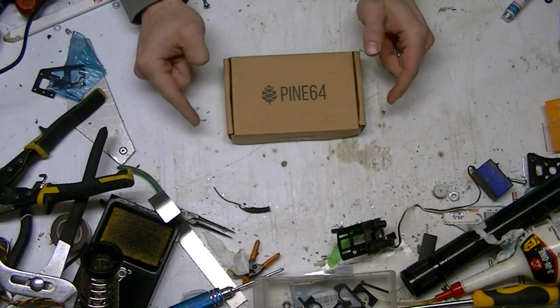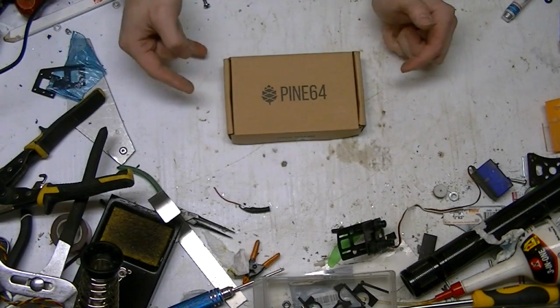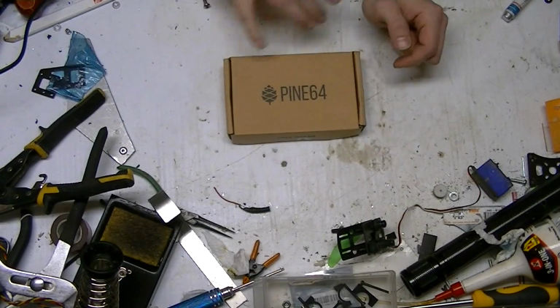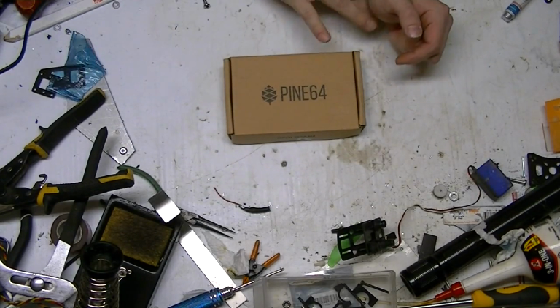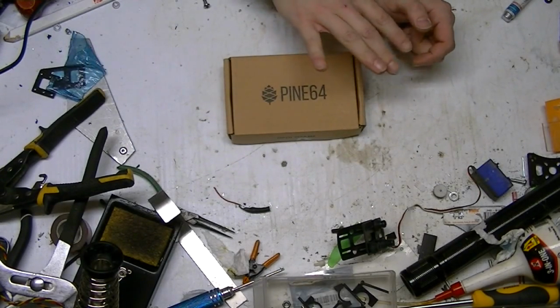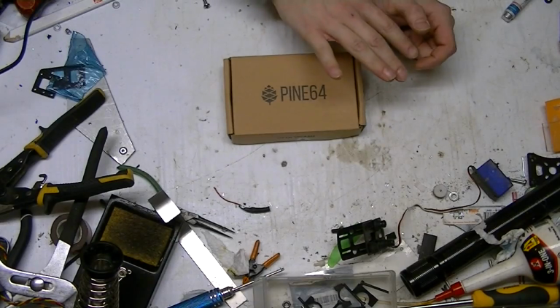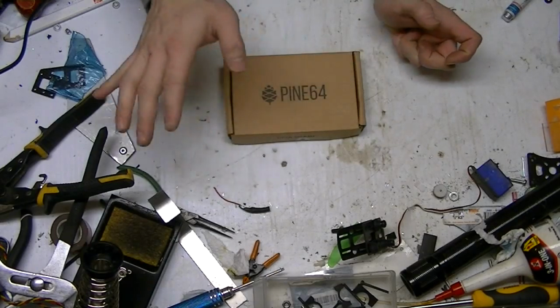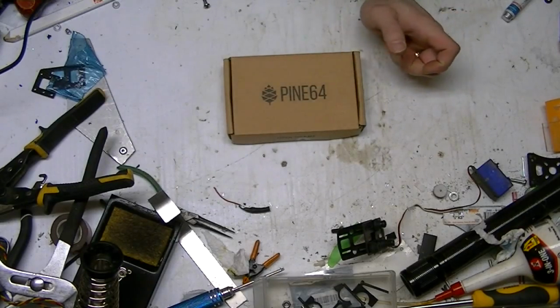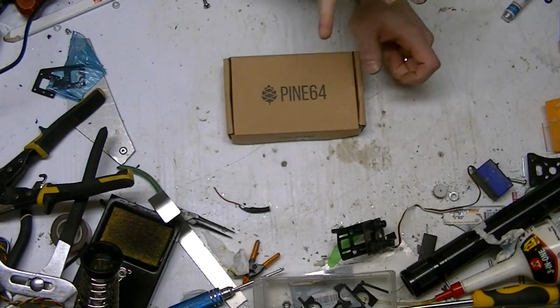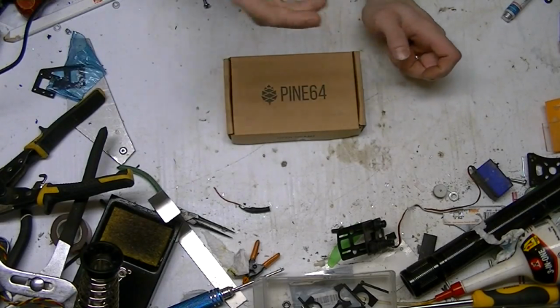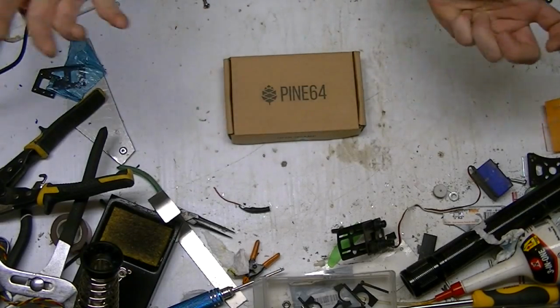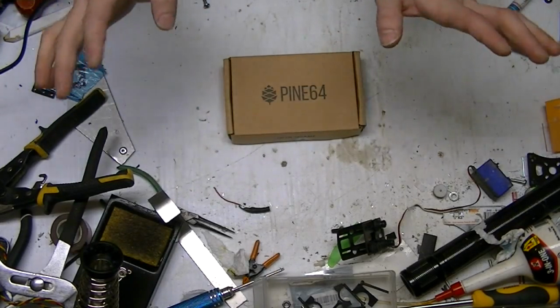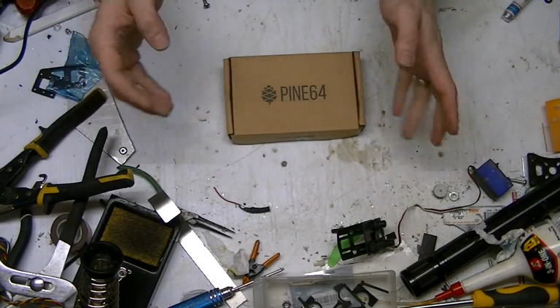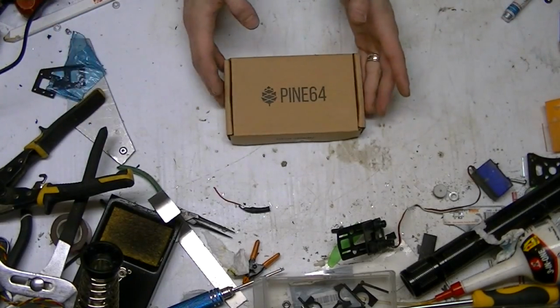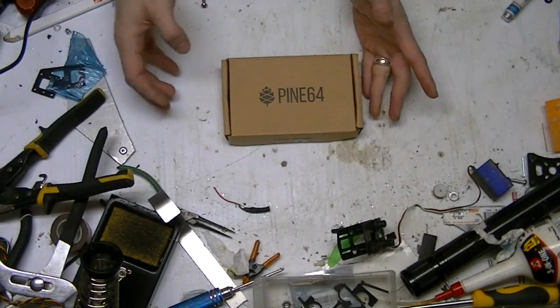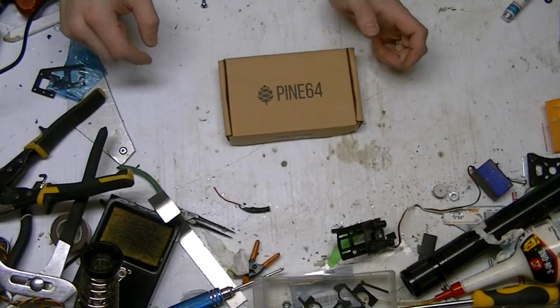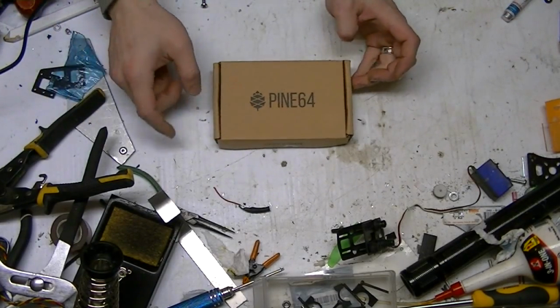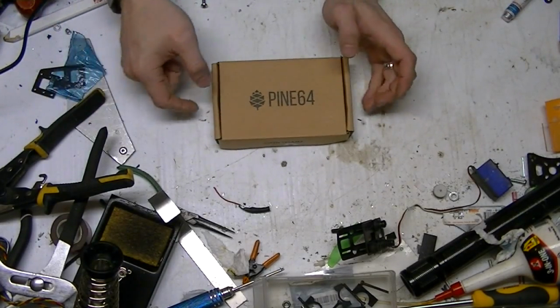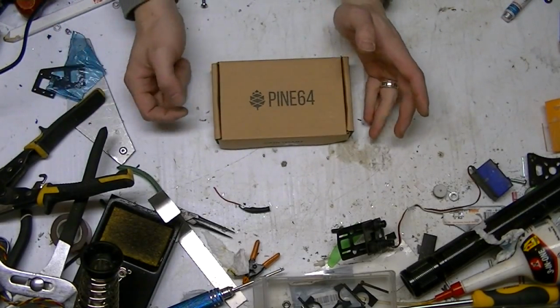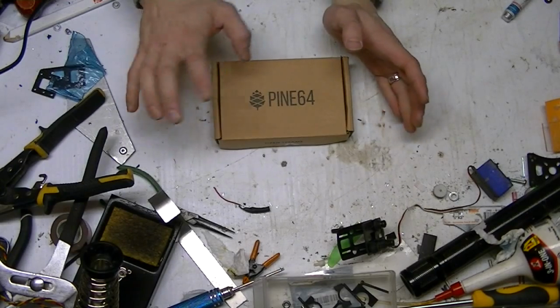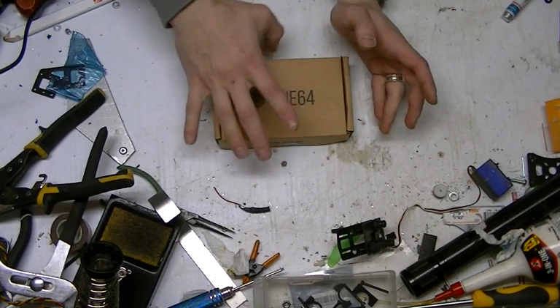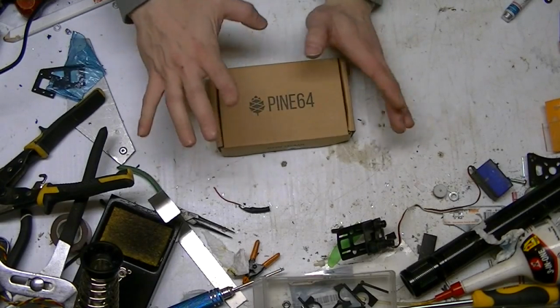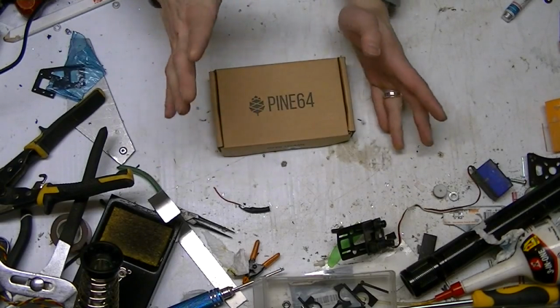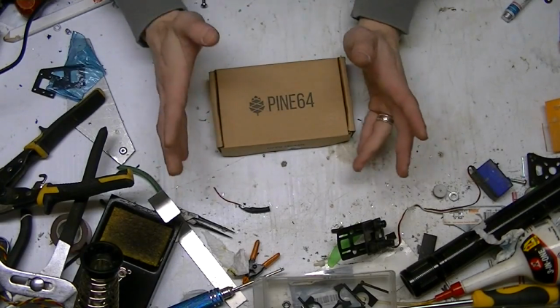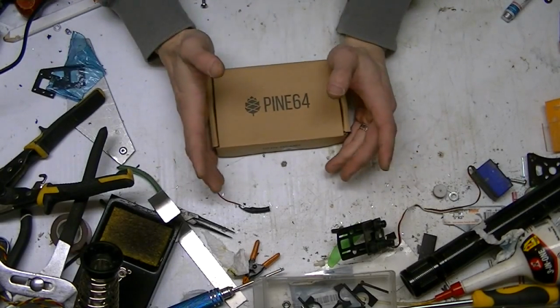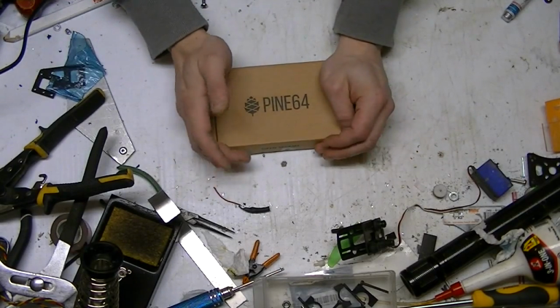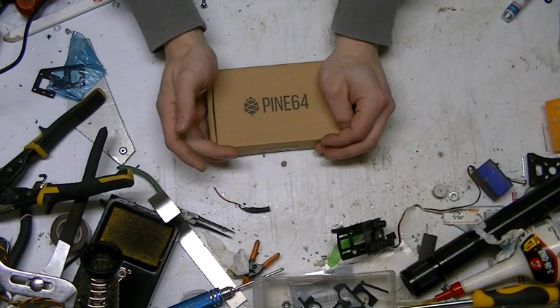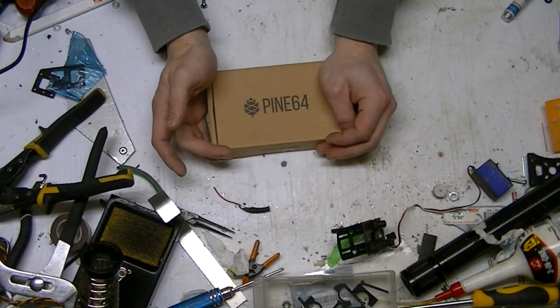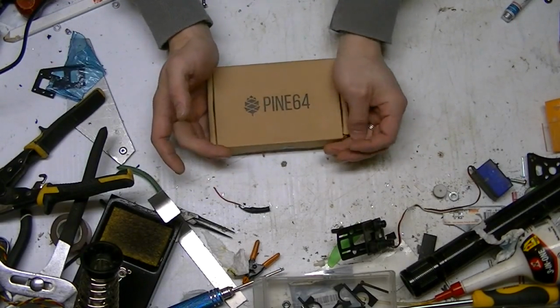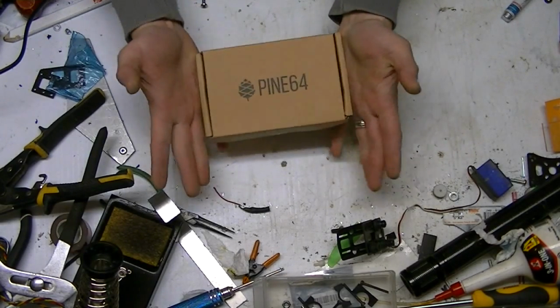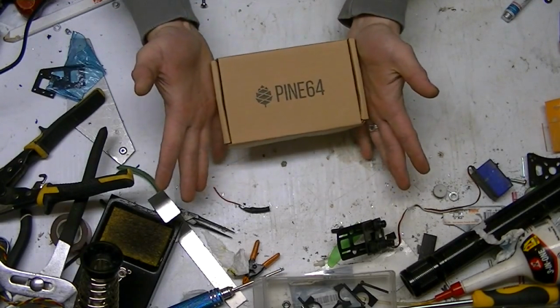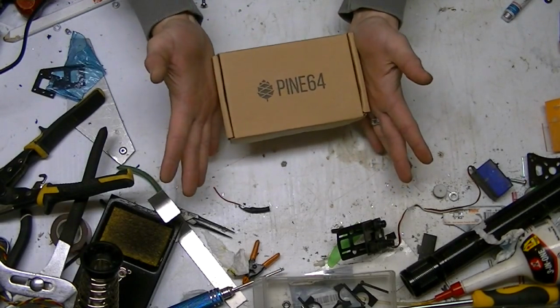You can basically put whatever OS on it — not iOS, iOS is a no-go — but any kind of OS on it and run it just like a mini PC.